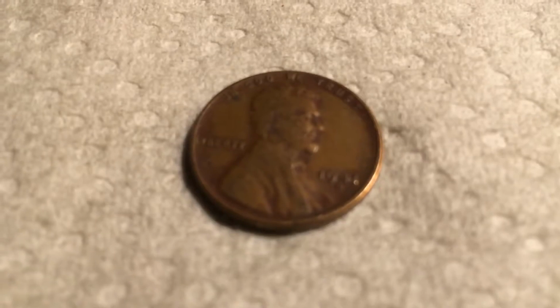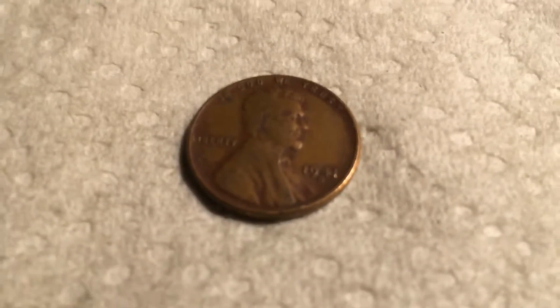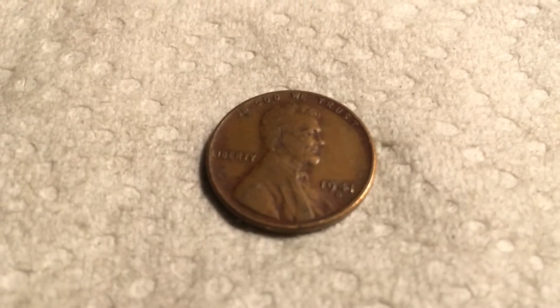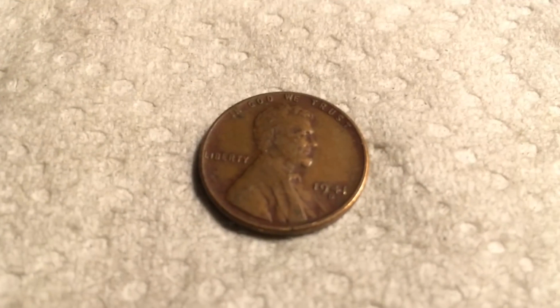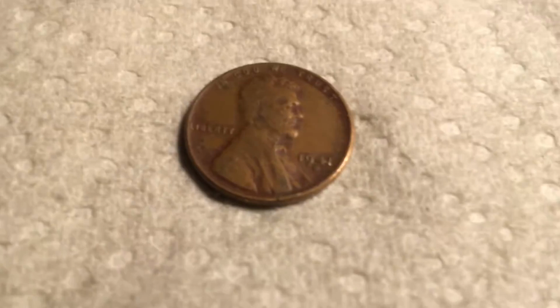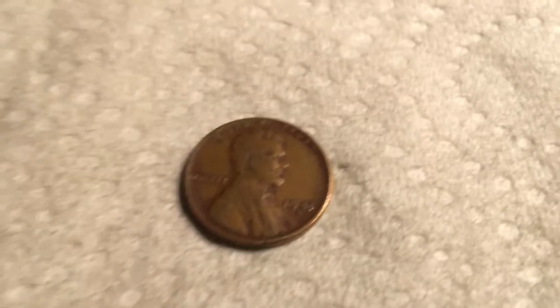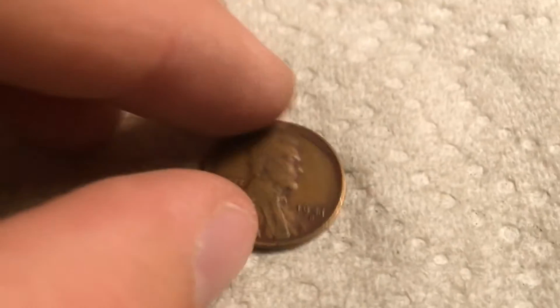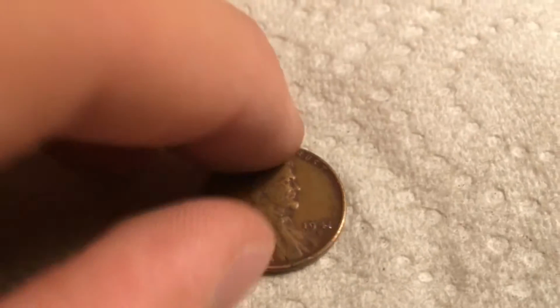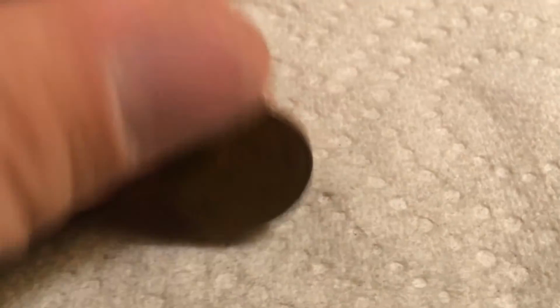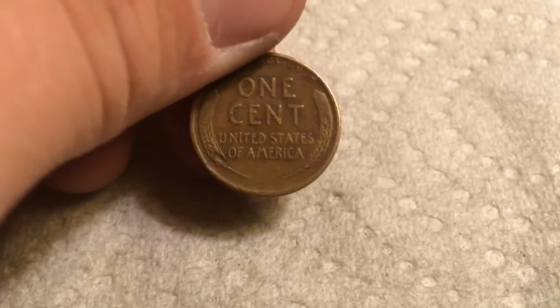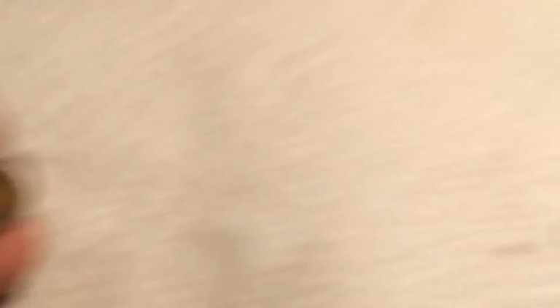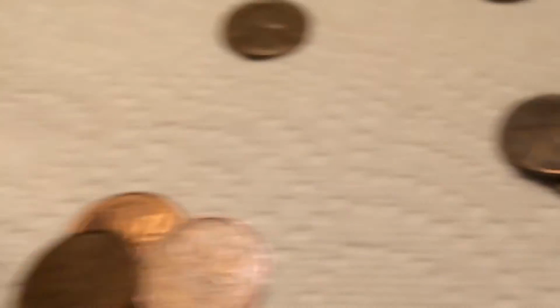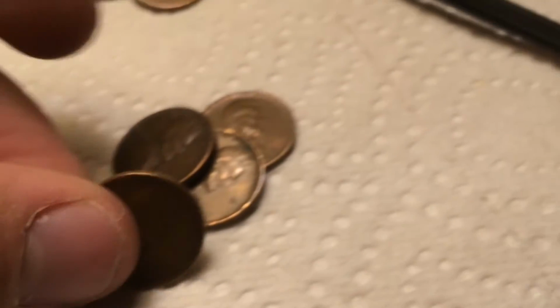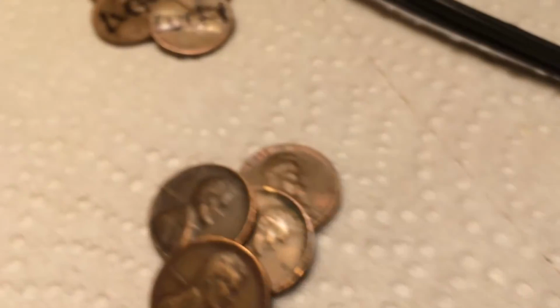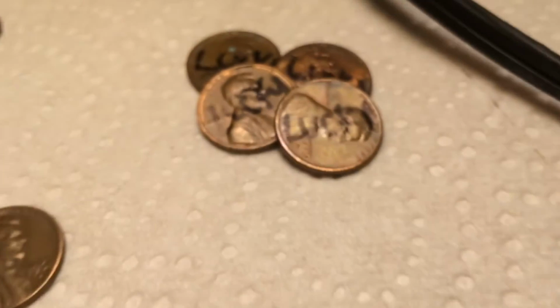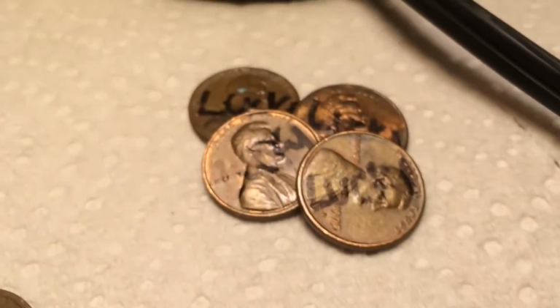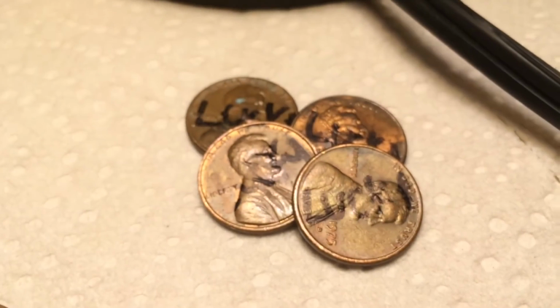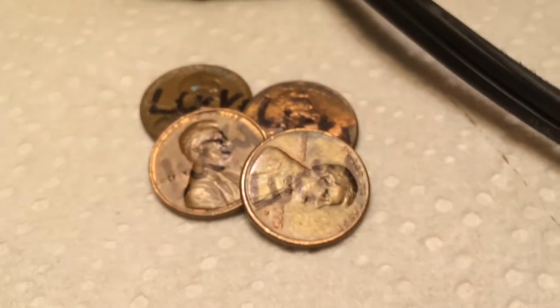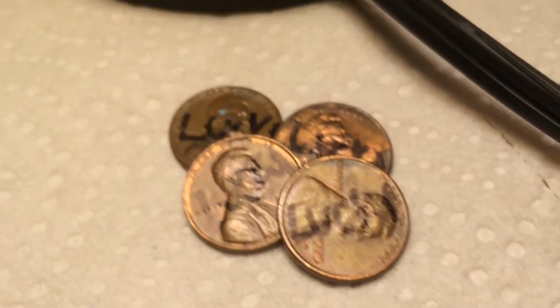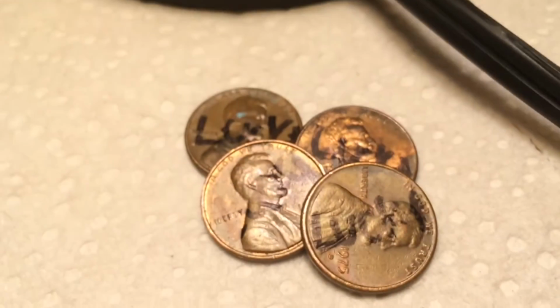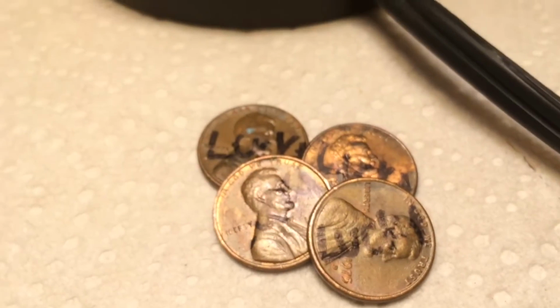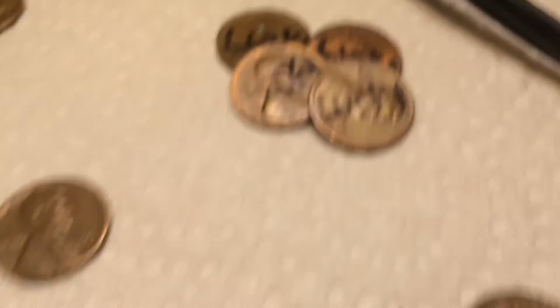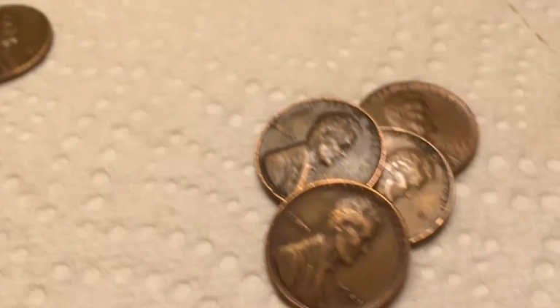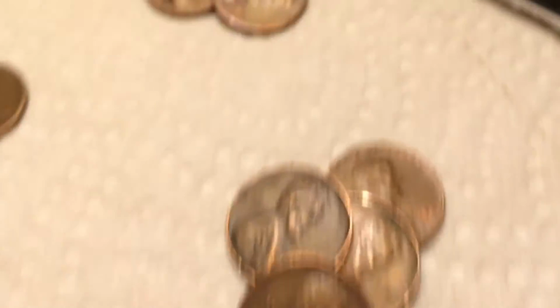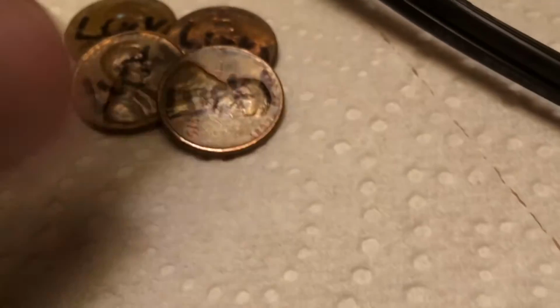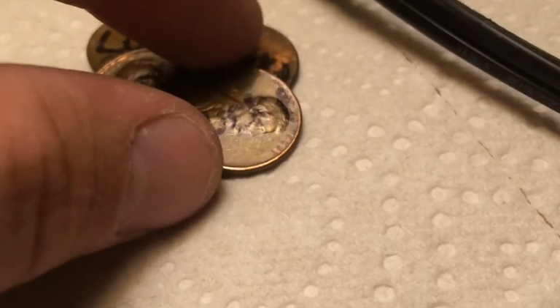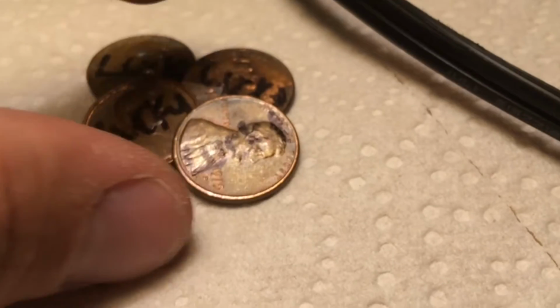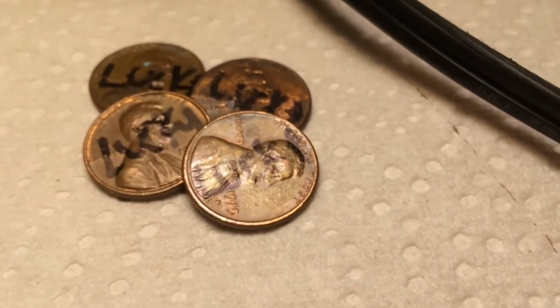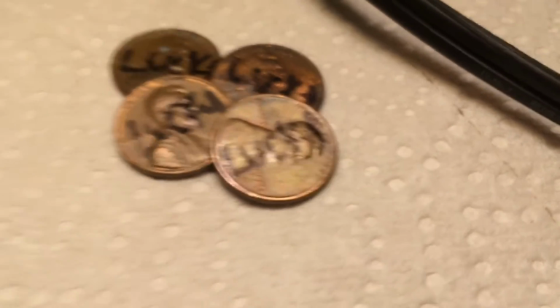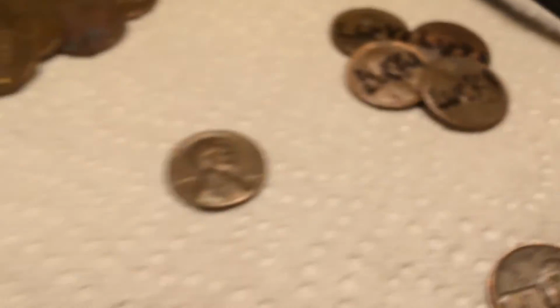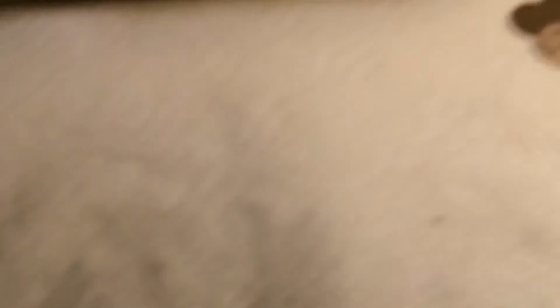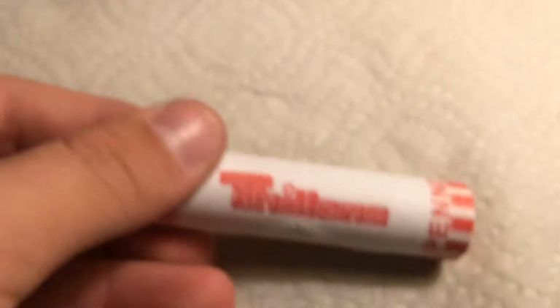Seven rolls later, we have another wheat. It's a 1941 Denver. That's four wheats. And we got another lucky penny — every lucky penny we get, we get a wheat. It's interesting. 1975 Denver. On to the next.